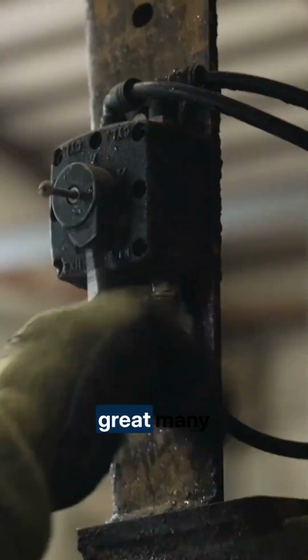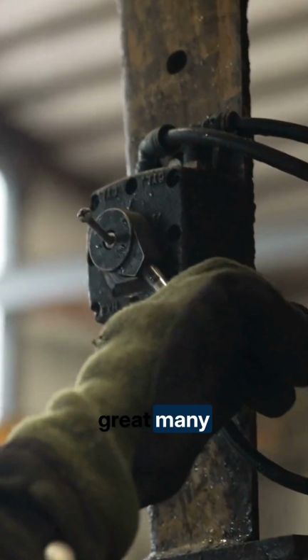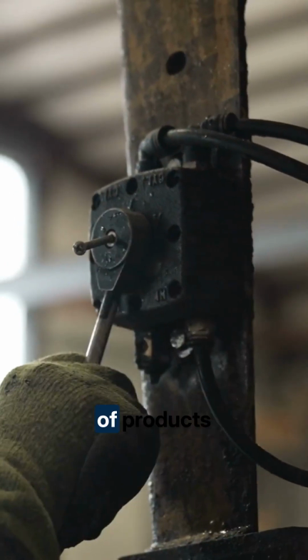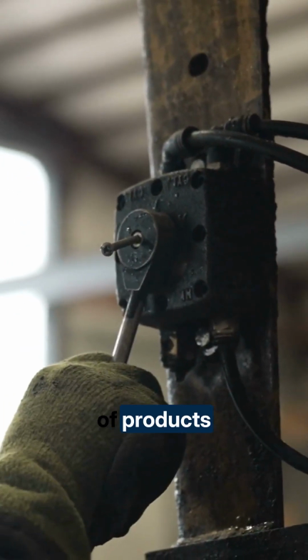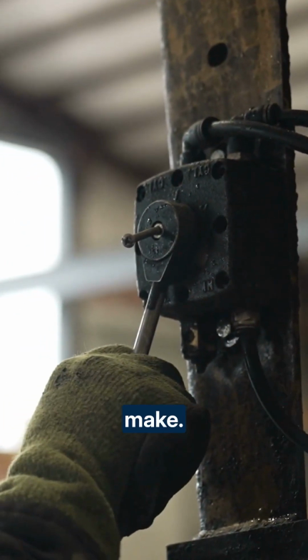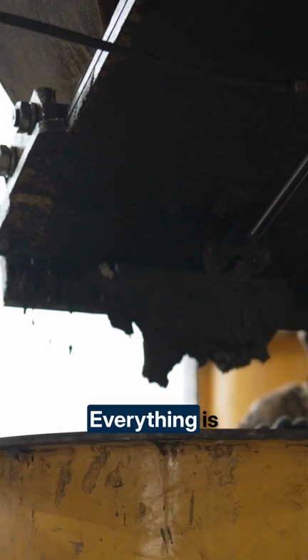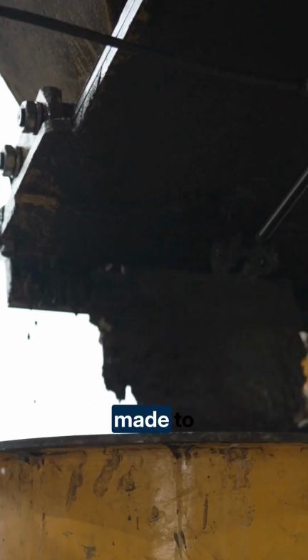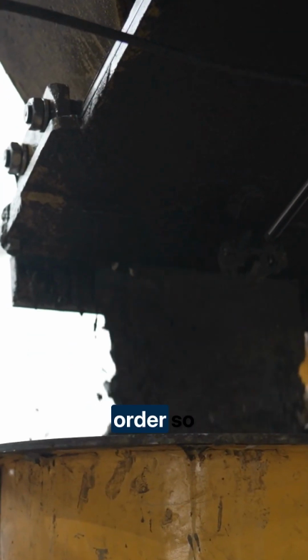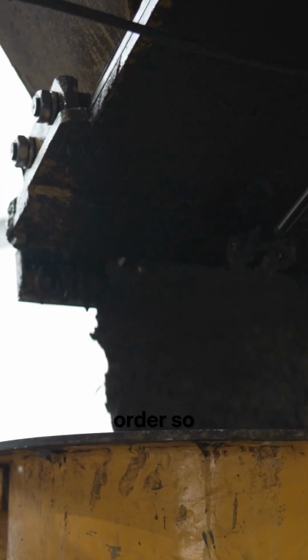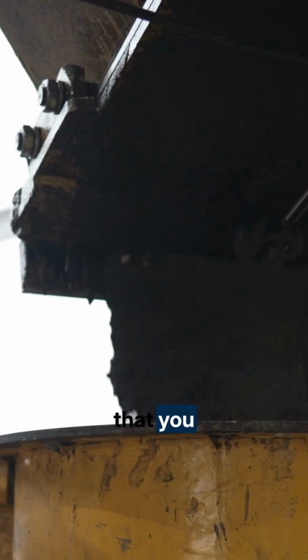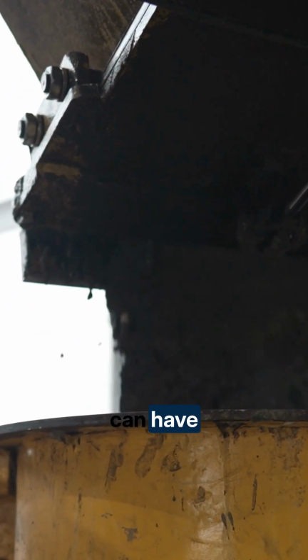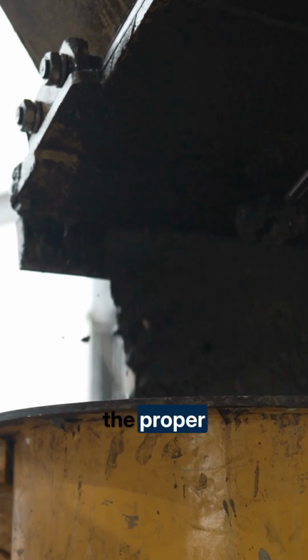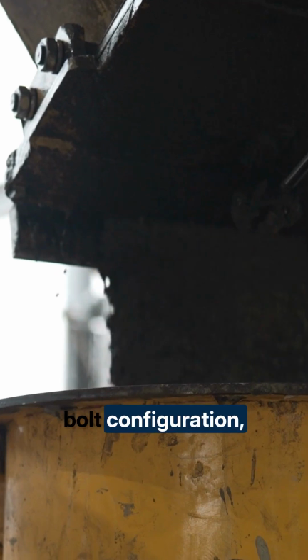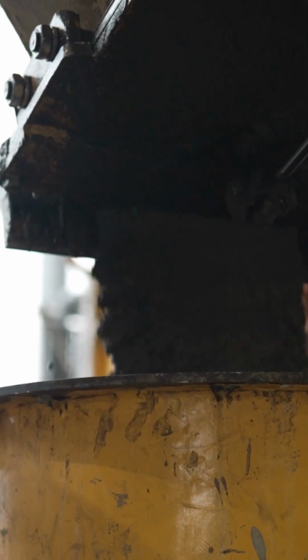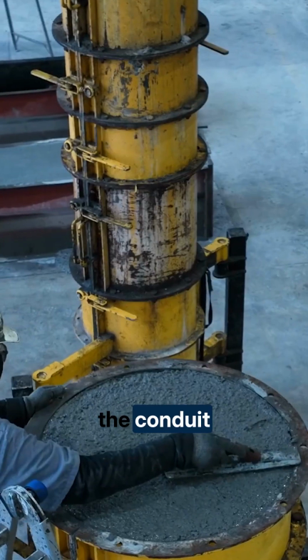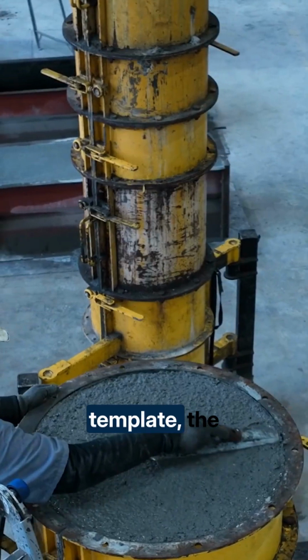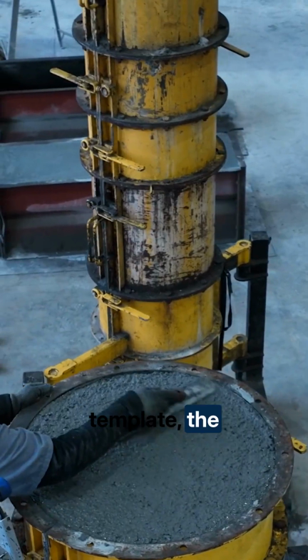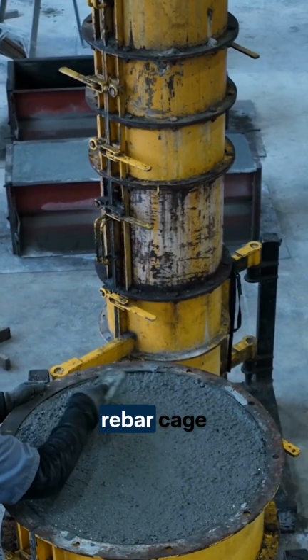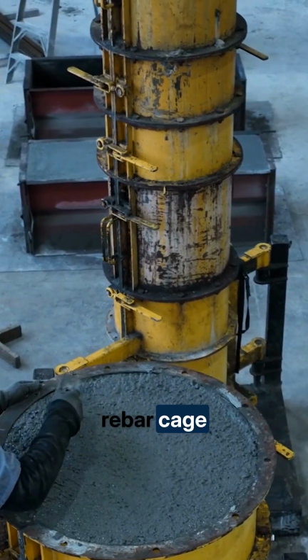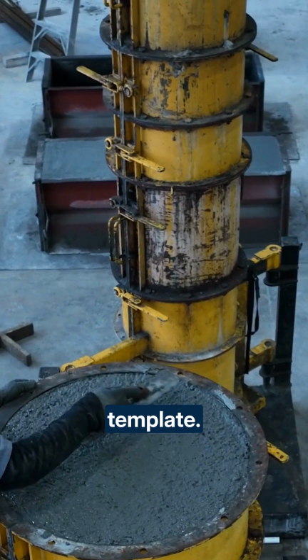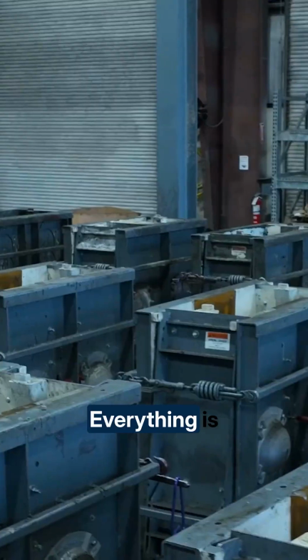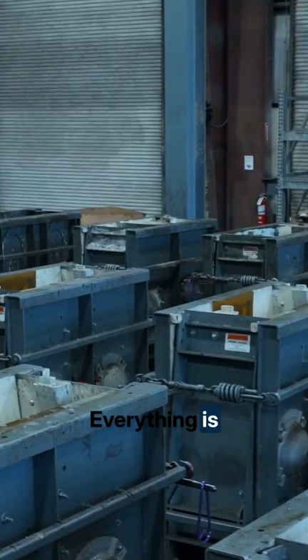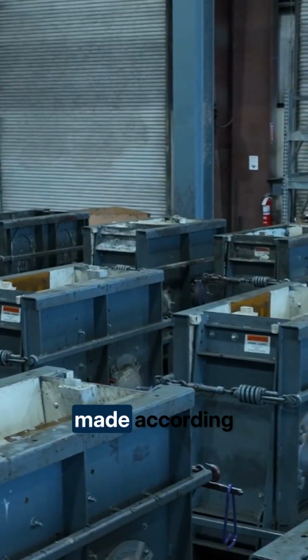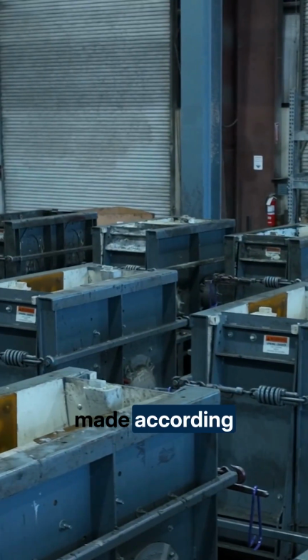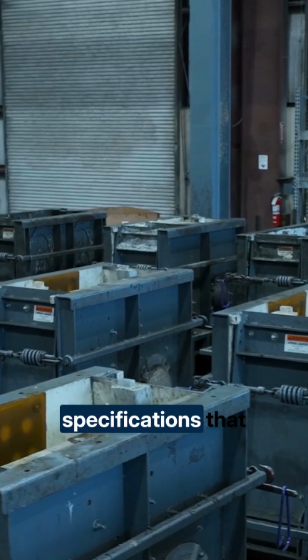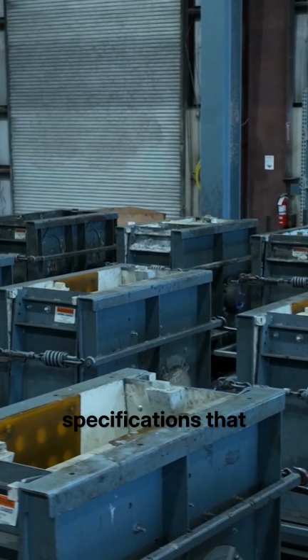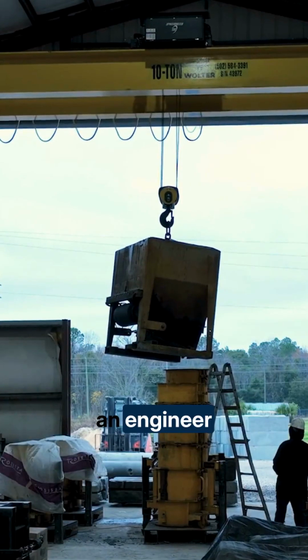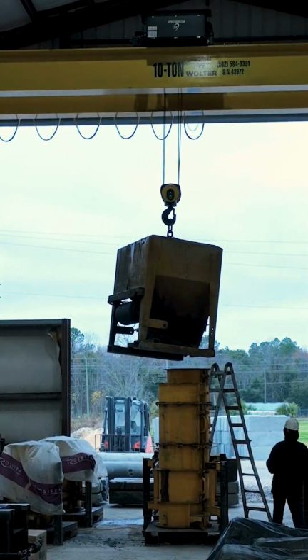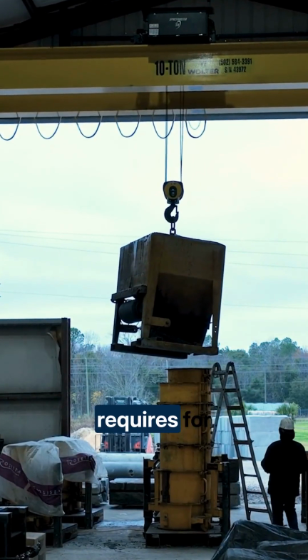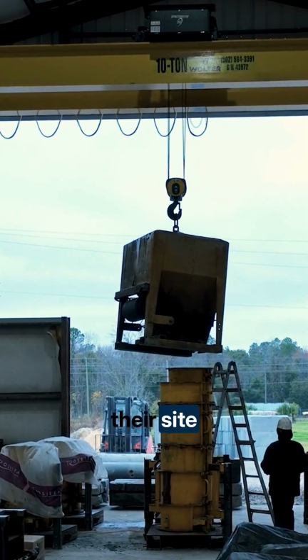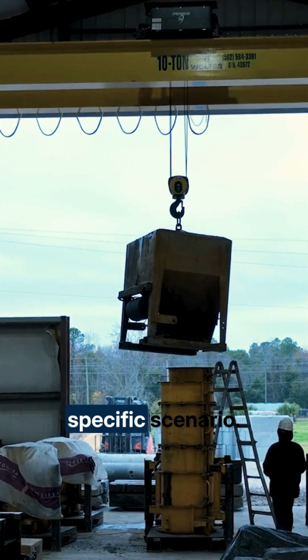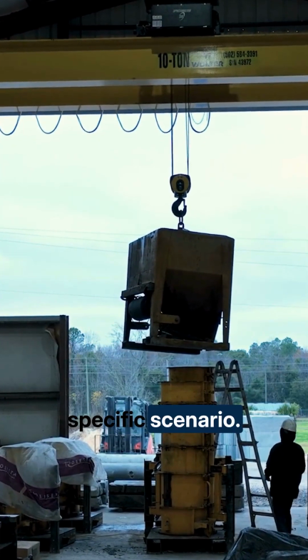There are a great many different types of products that we make. Everything is made to order so that you can have the proper bolt configuration, the conduit template, the rebar cage template — everything made according to the specifications that an engineer requires for their site specific scenario.